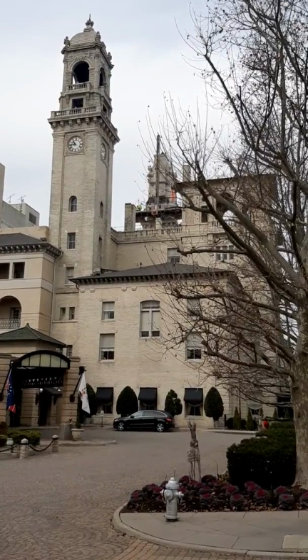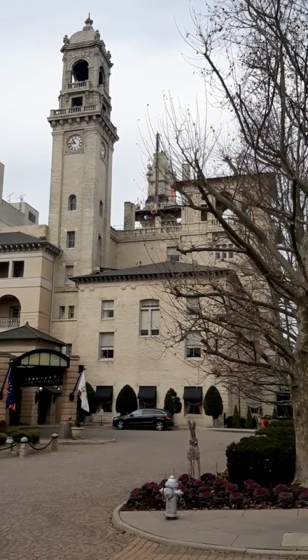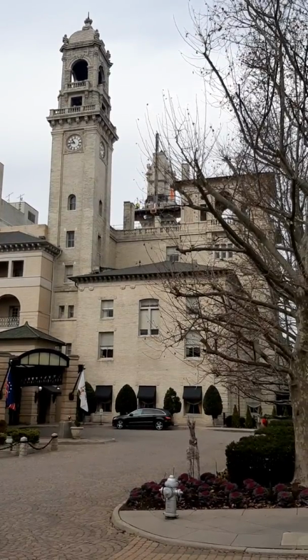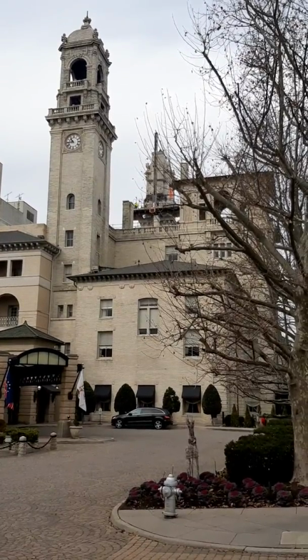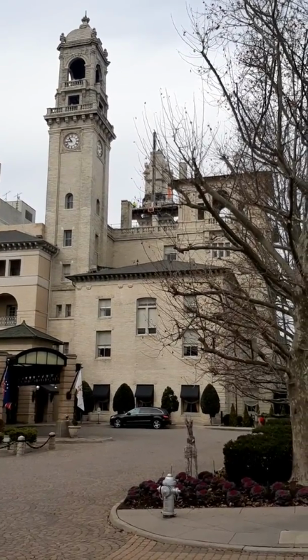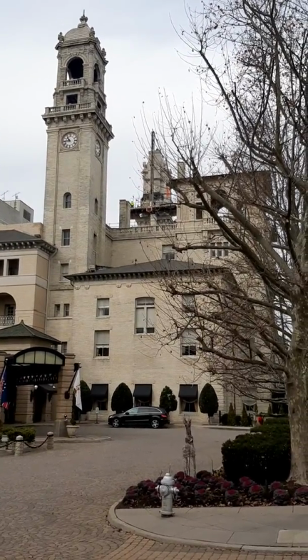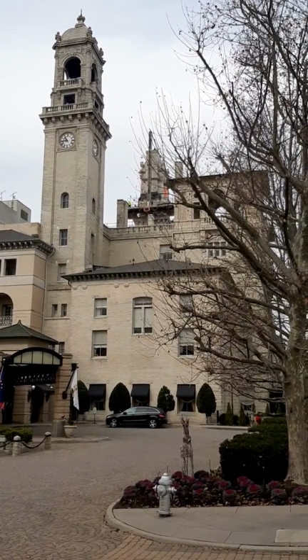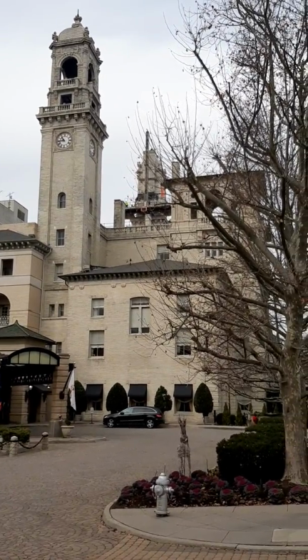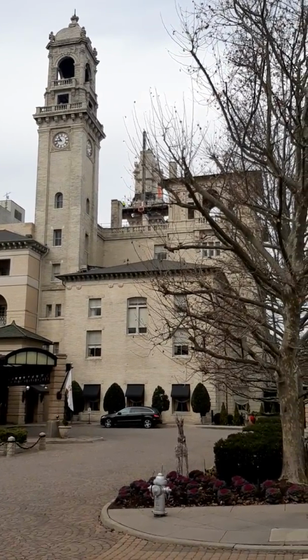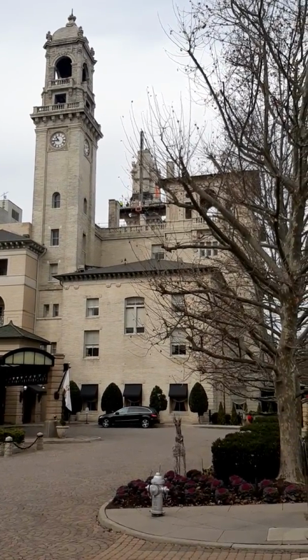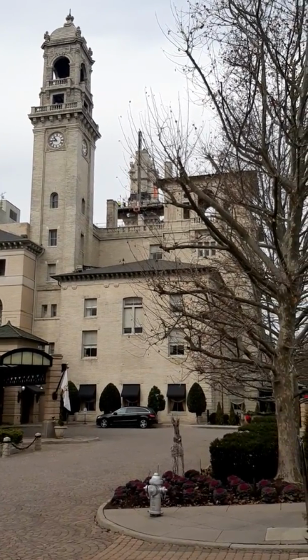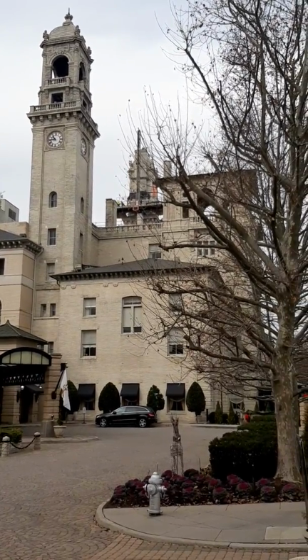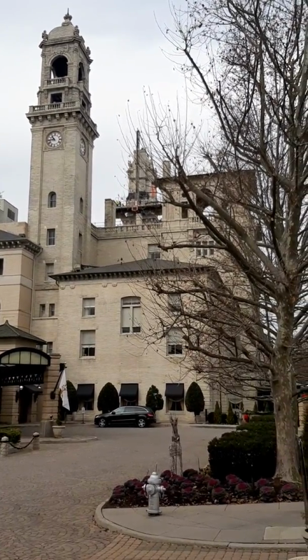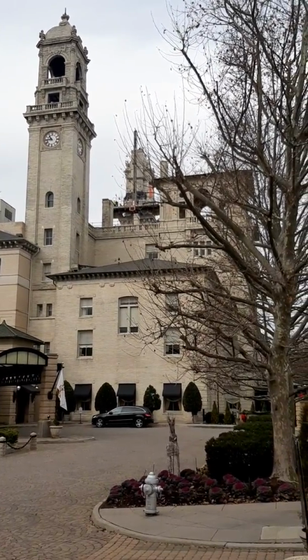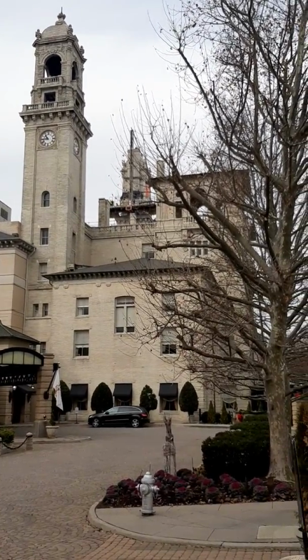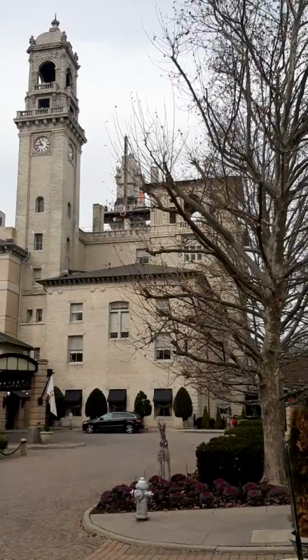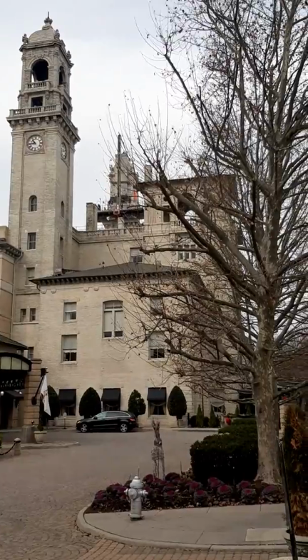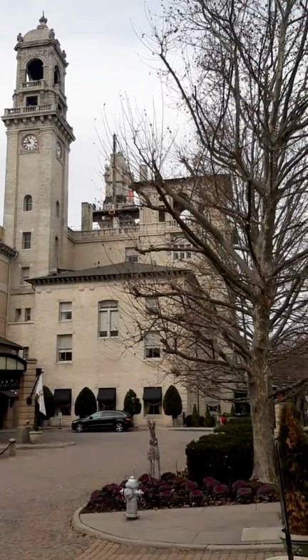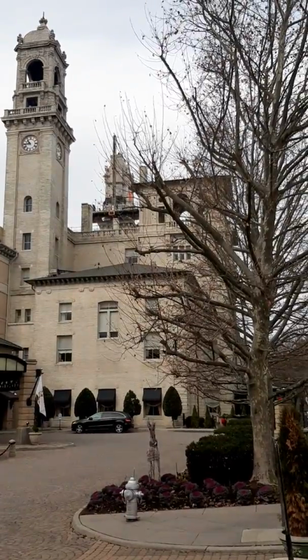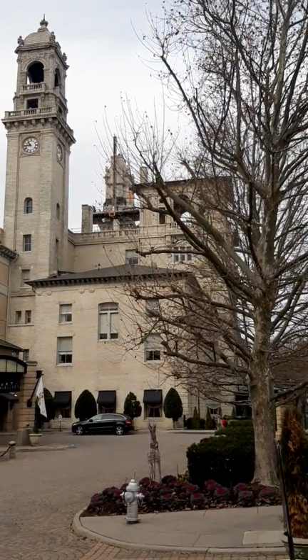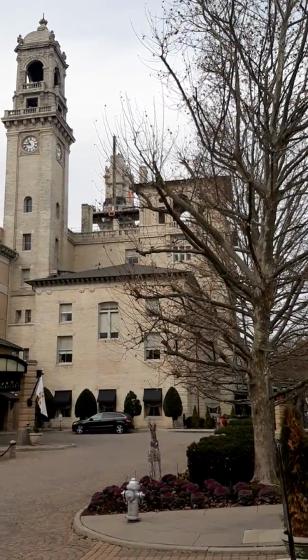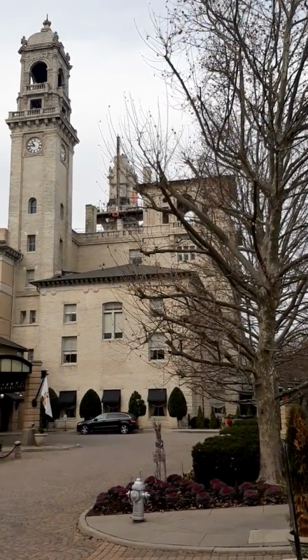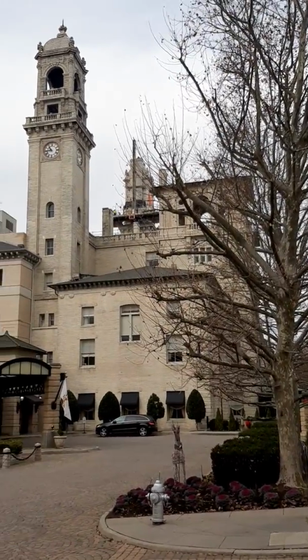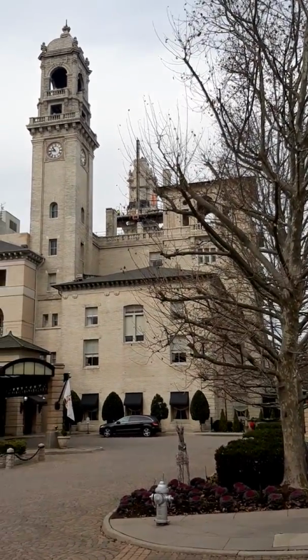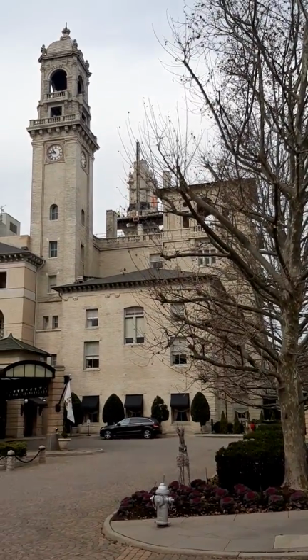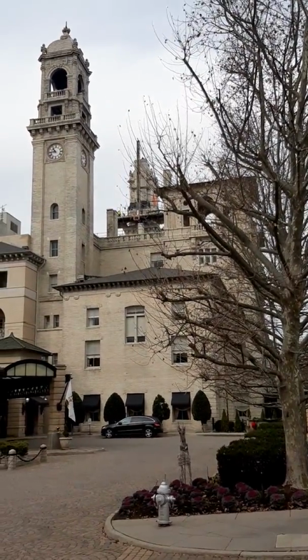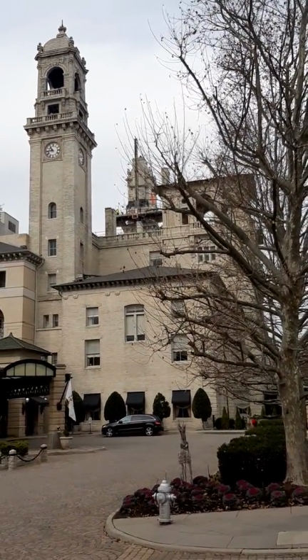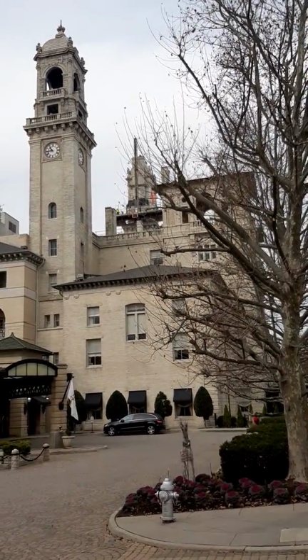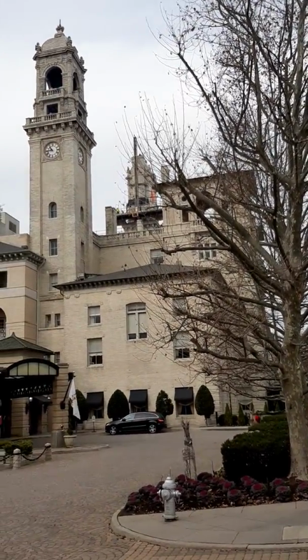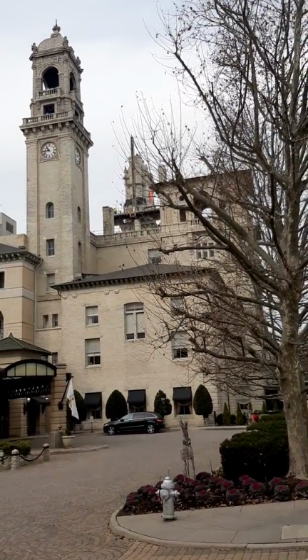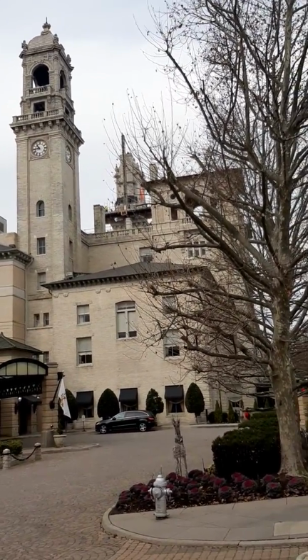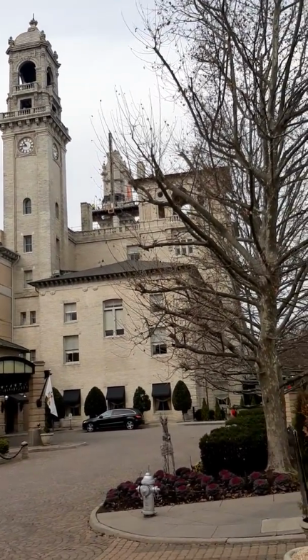Hello from Richmond, Virginia. This is the historic Jefferson Hotel. I'm just going to do a quick walkthrough and give you all the details.